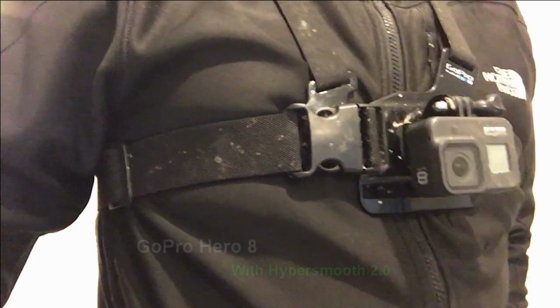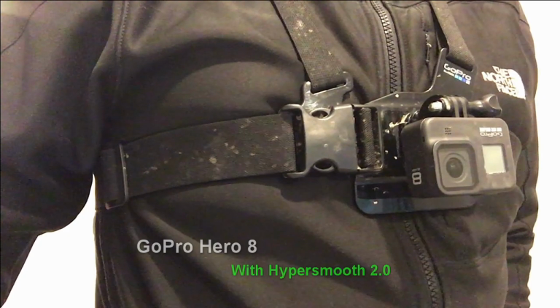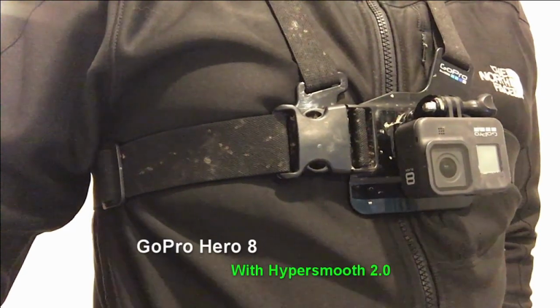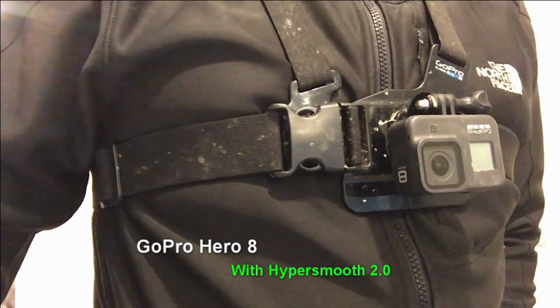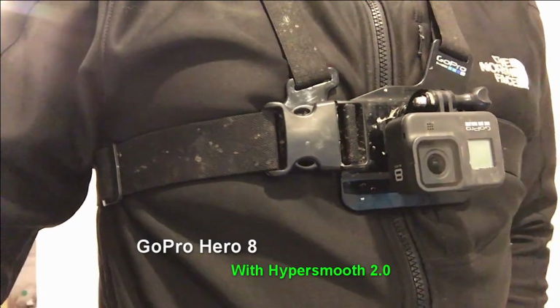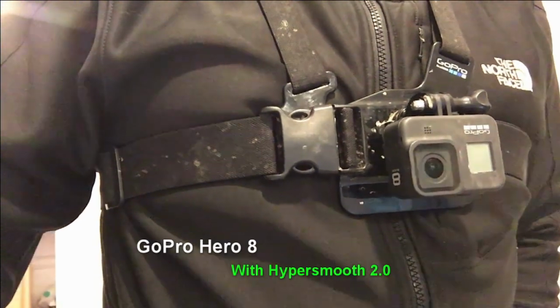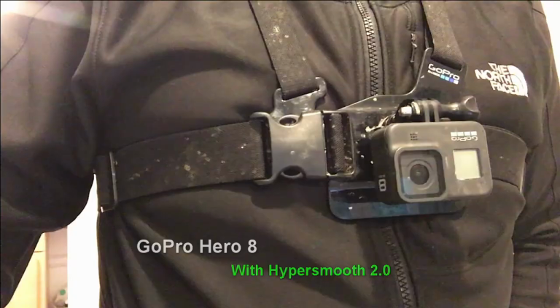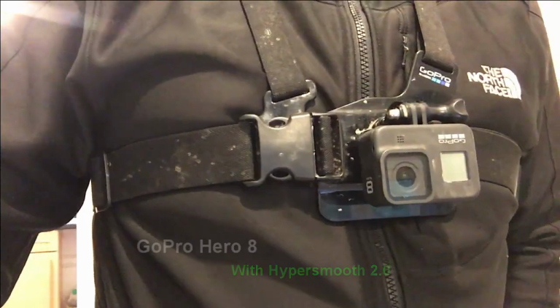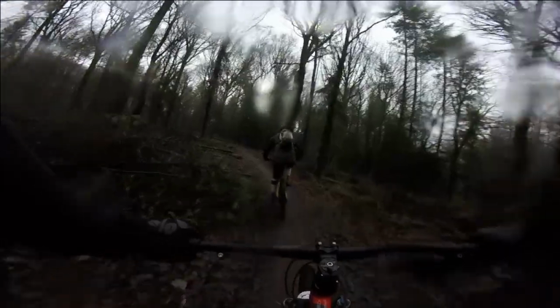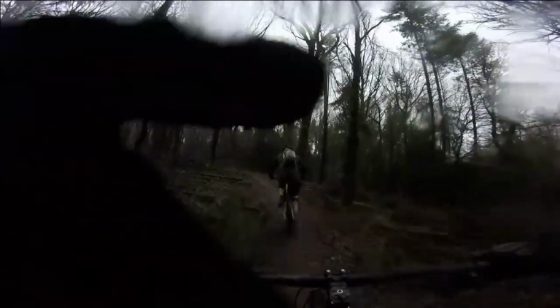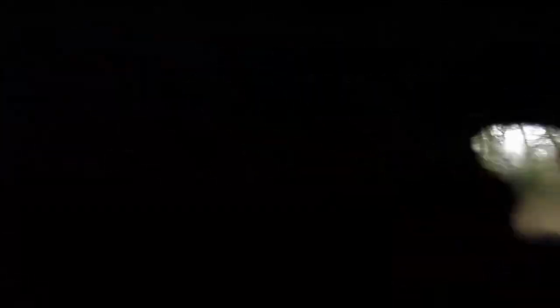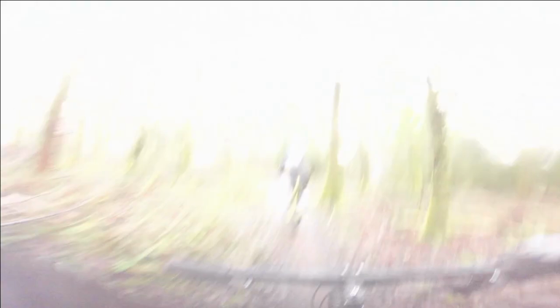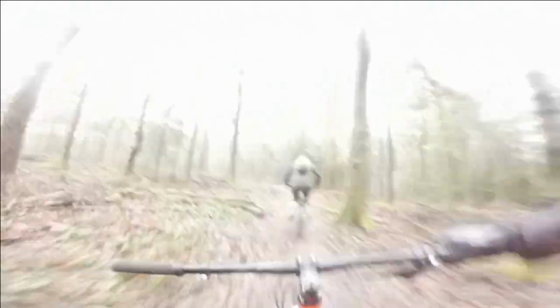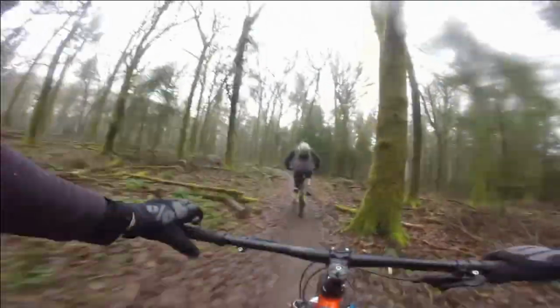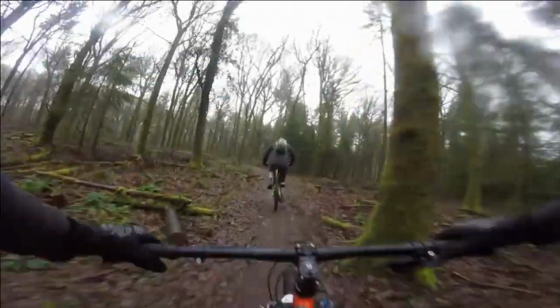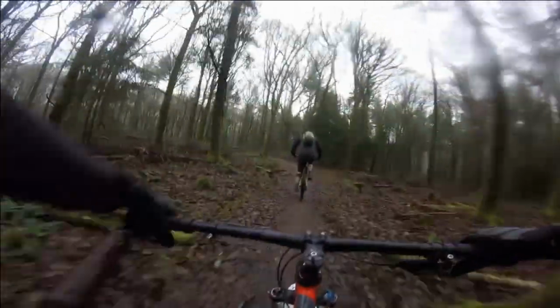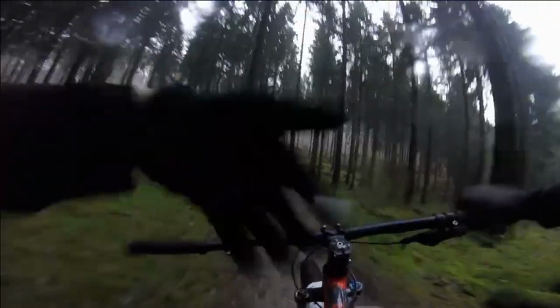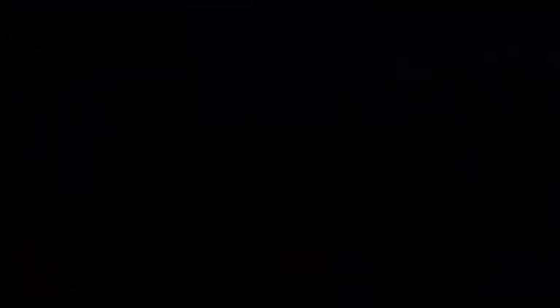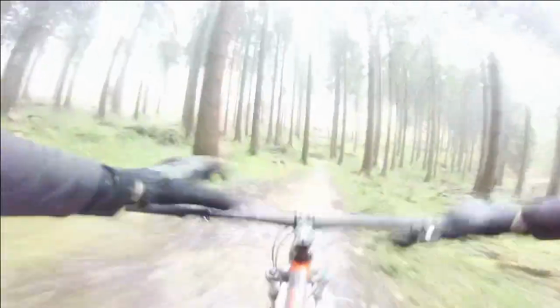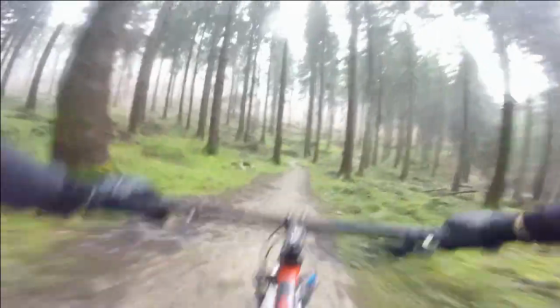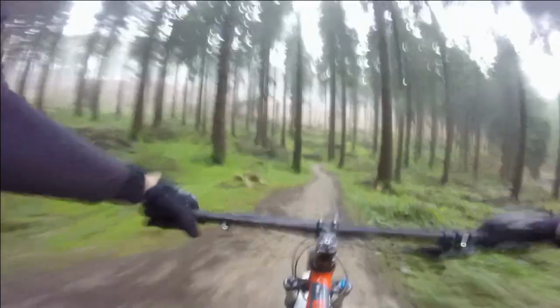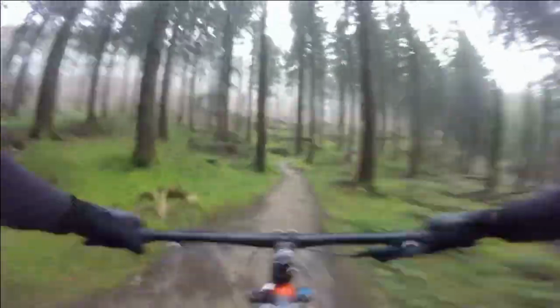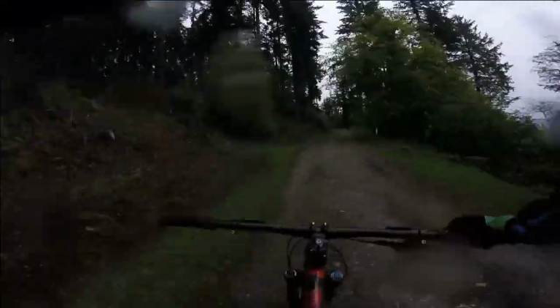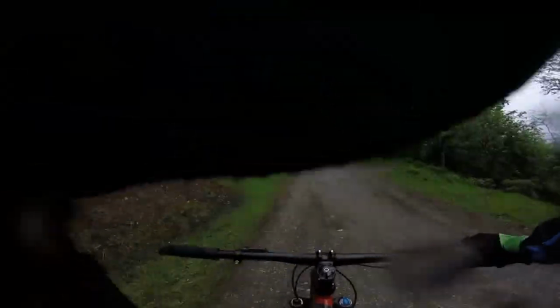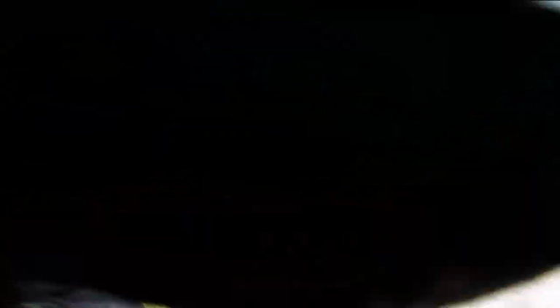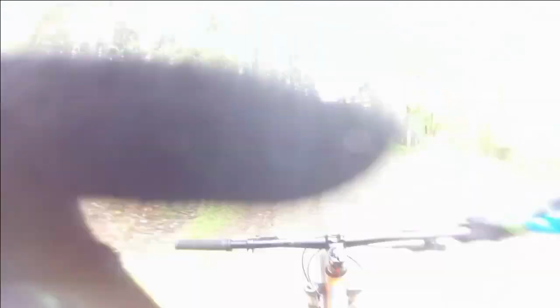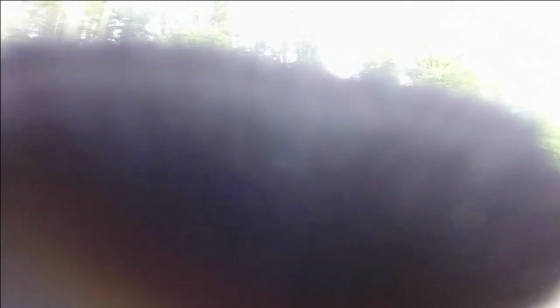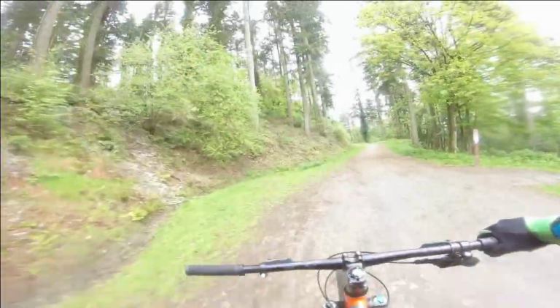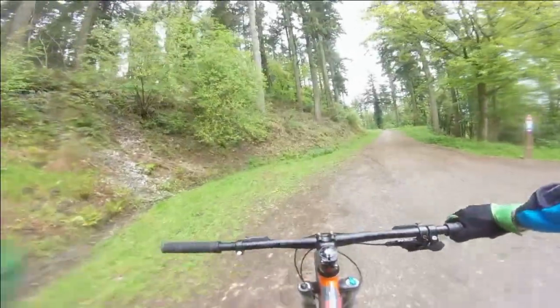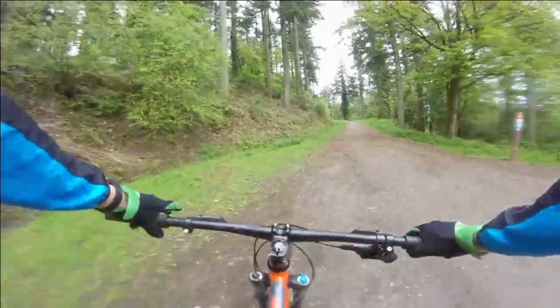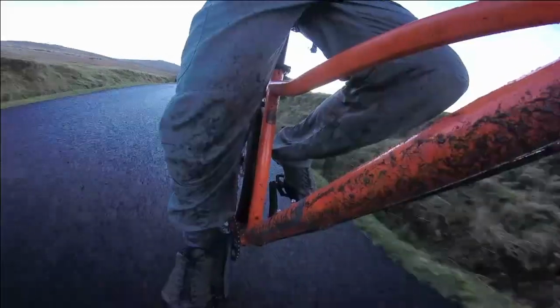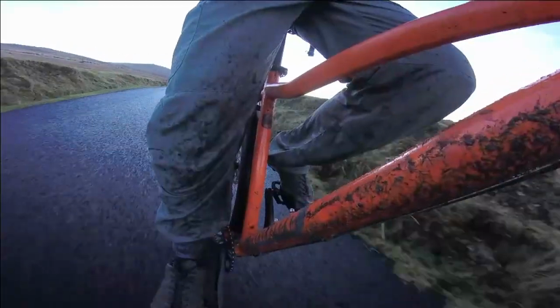For most of my rides I use a chest mounted GoPro, and I'm forever wiping the screen due to mud and water splashing from my front wheel. By having a front mudguard, my aim is to help stop some of that spray and leave me a little cleaner and dryer after a ride.